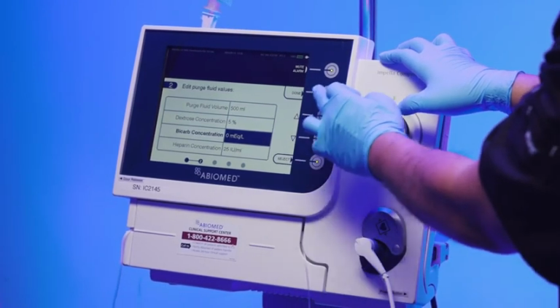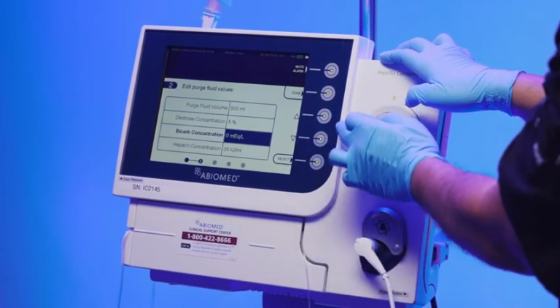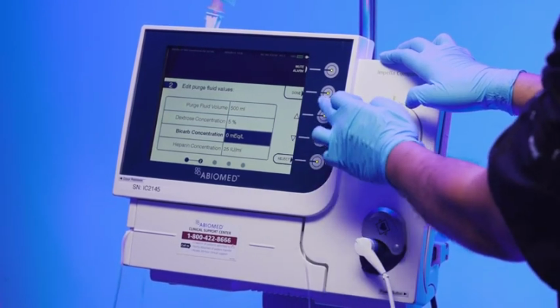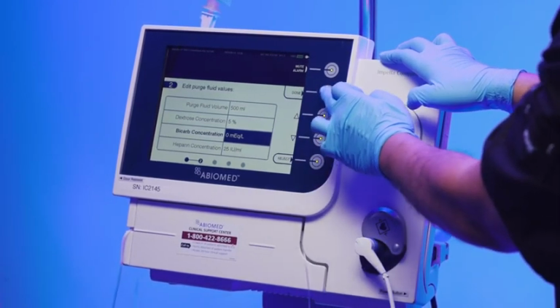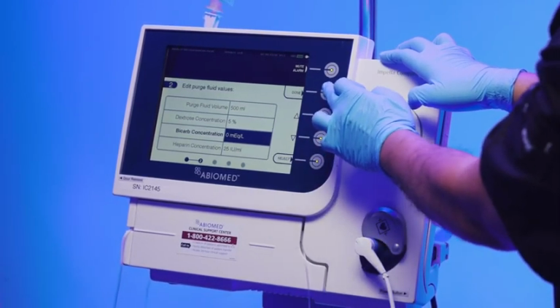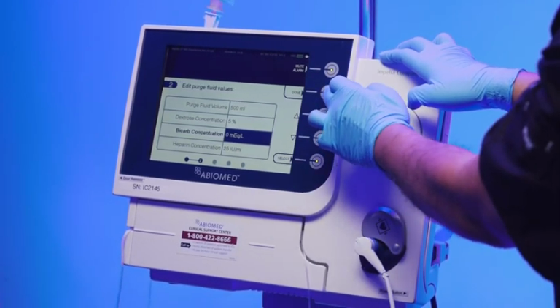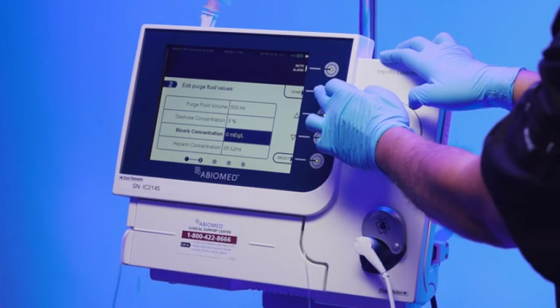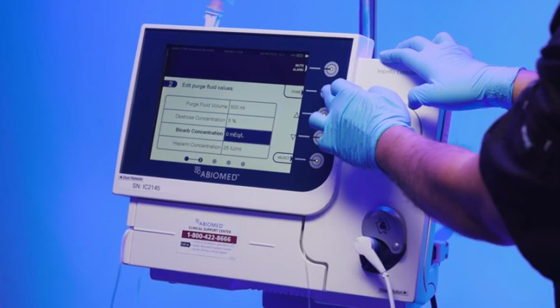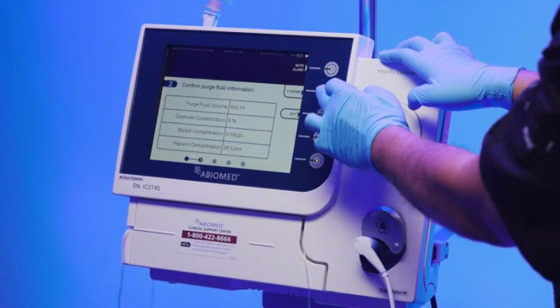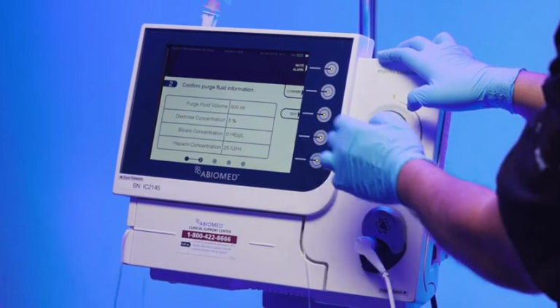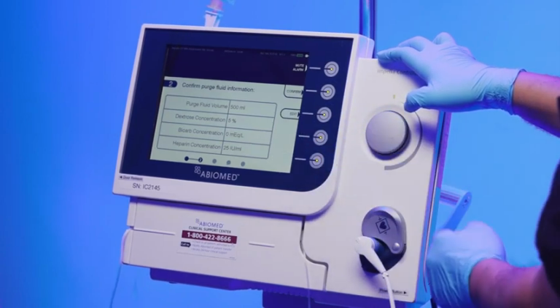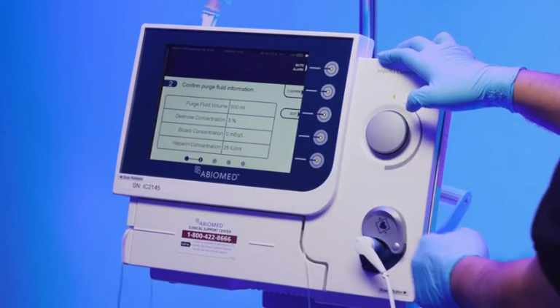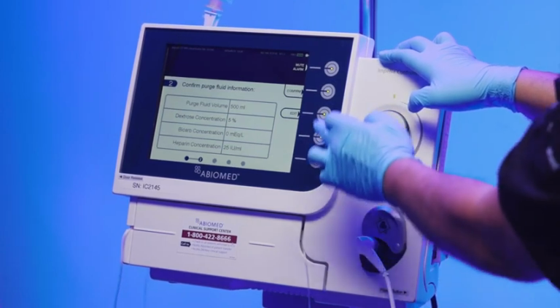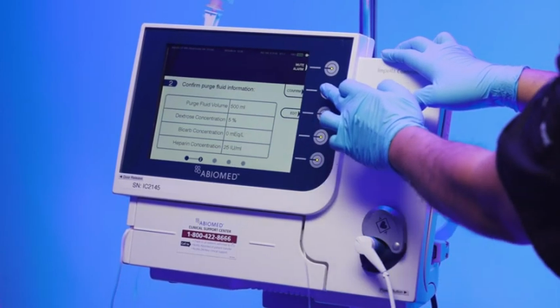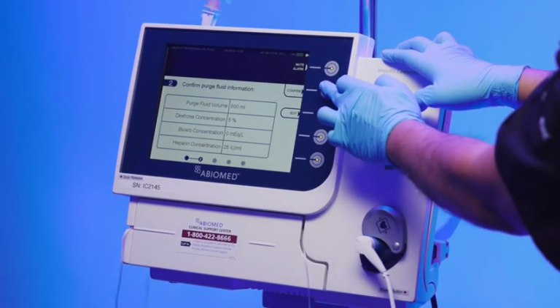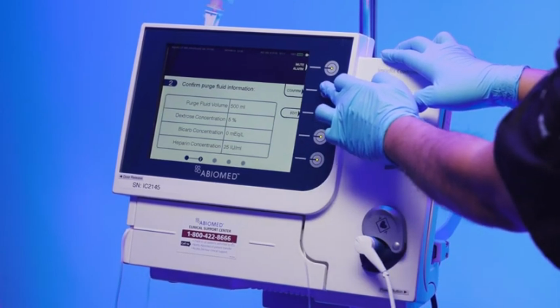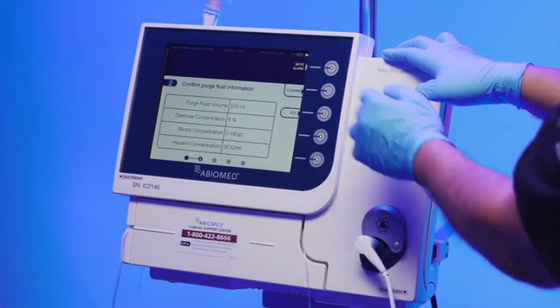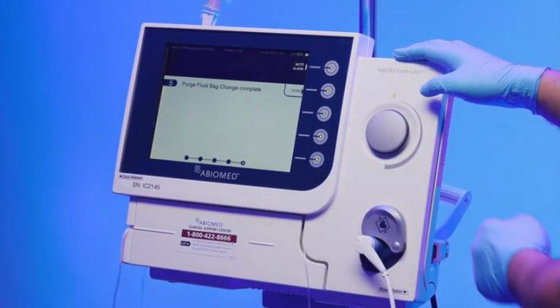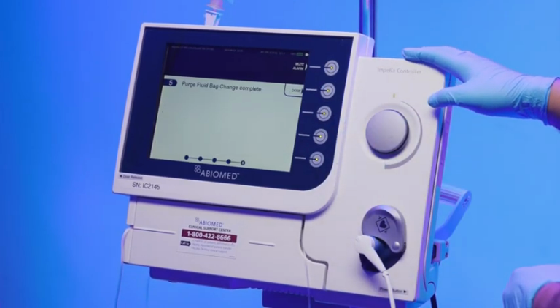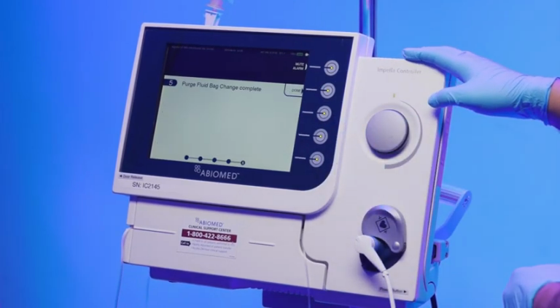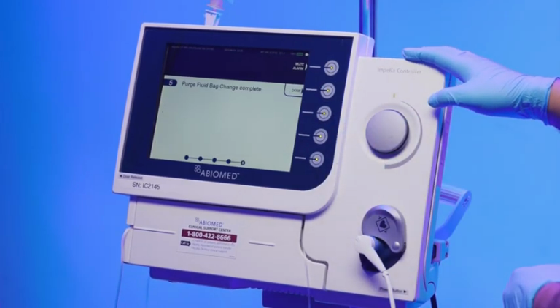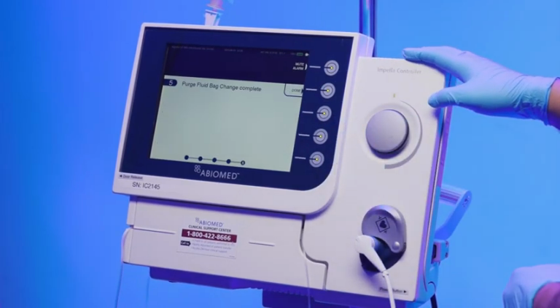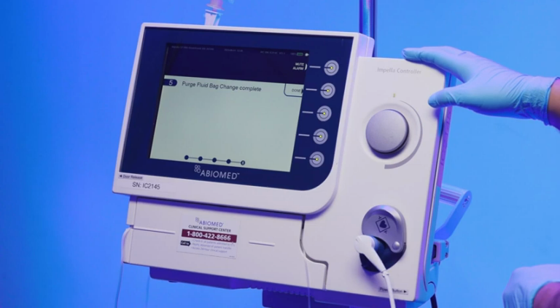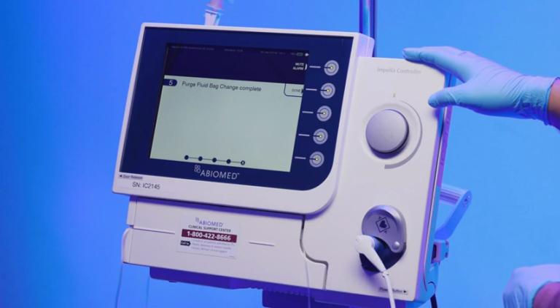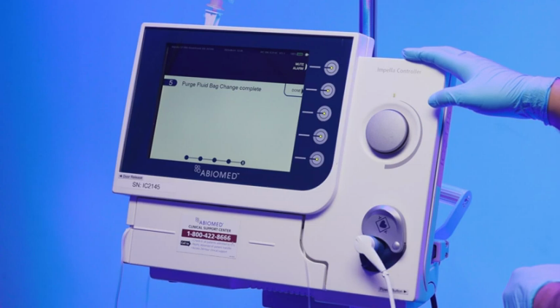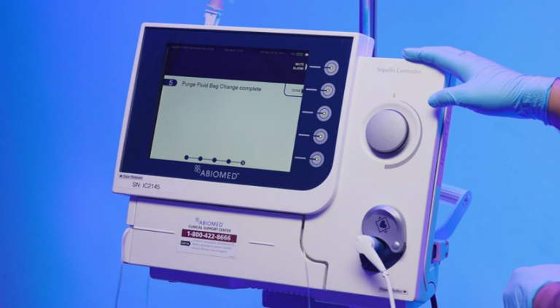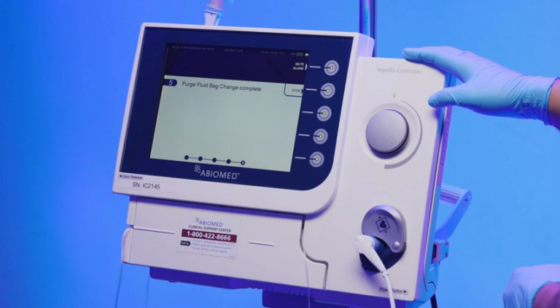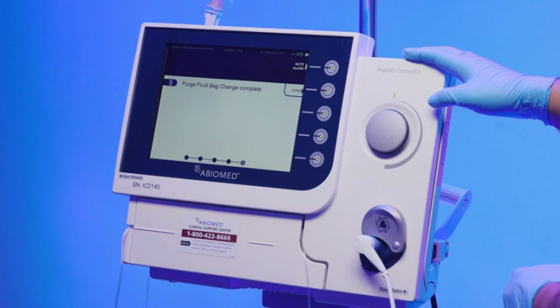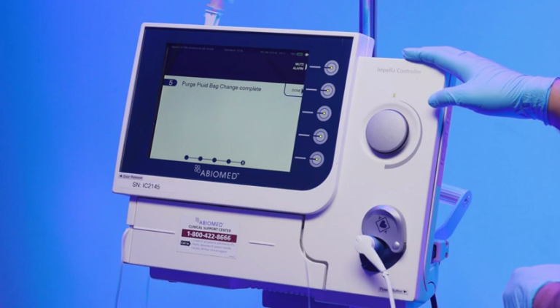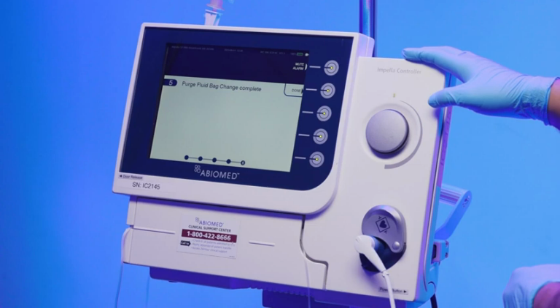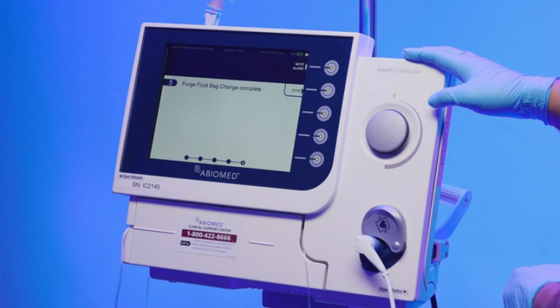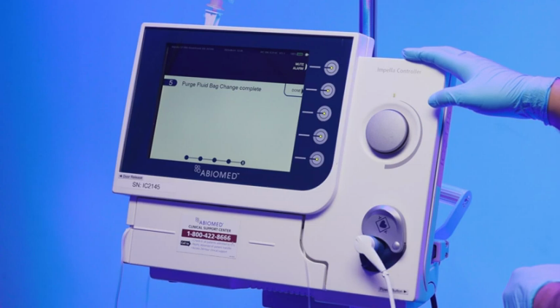The AIC will move to the prime Impella screen. The instructions to disconnect the lure and to automatically prime the tubing only occurs if the user changed the purge fluid concentration.